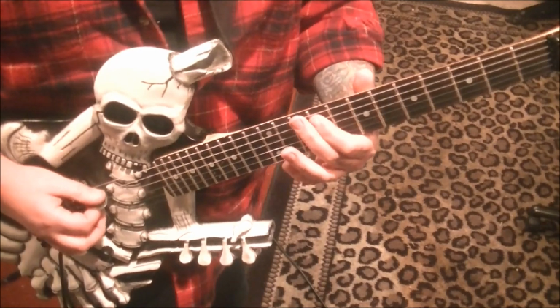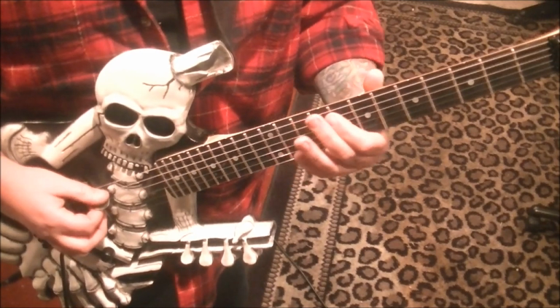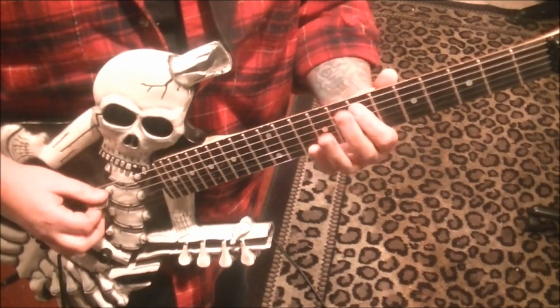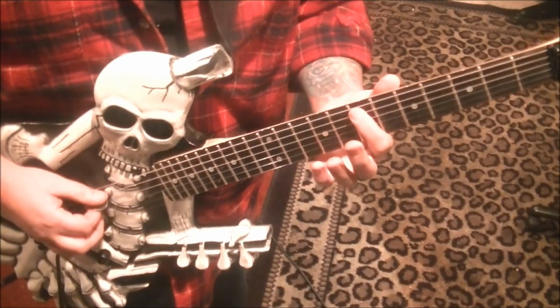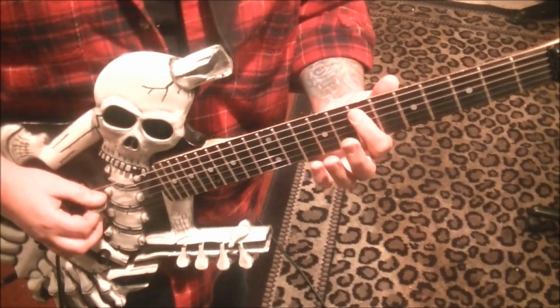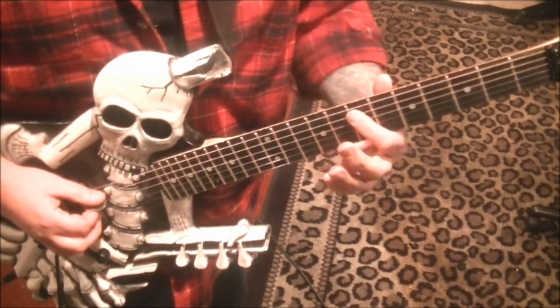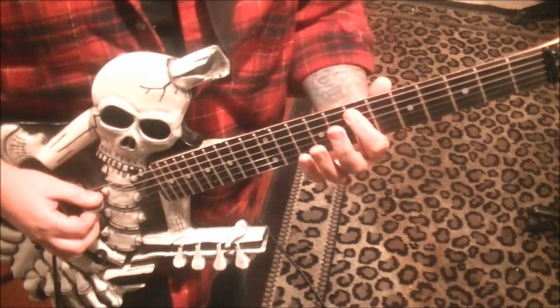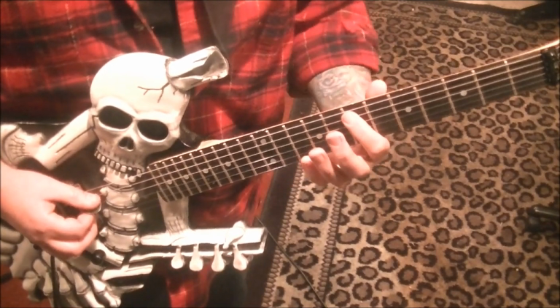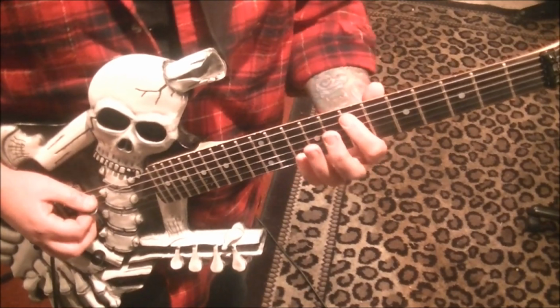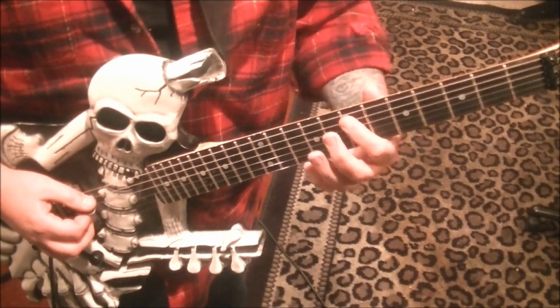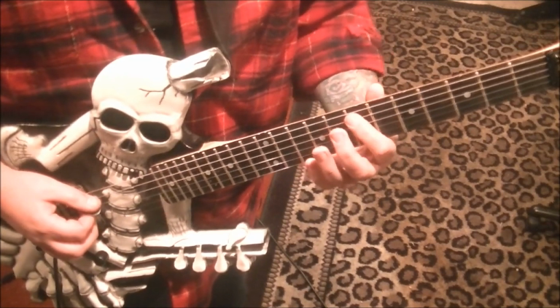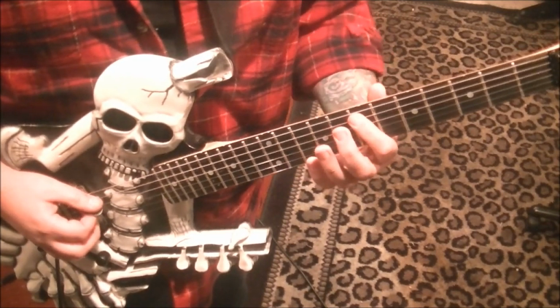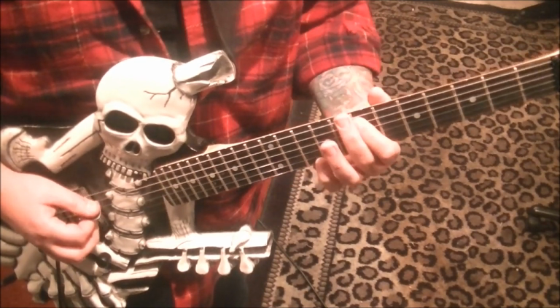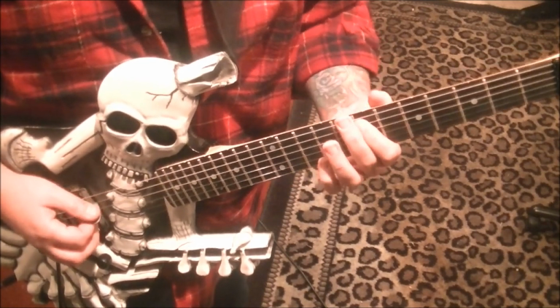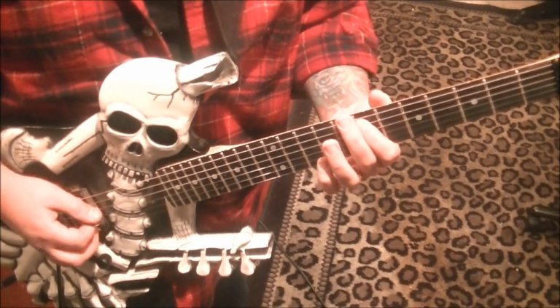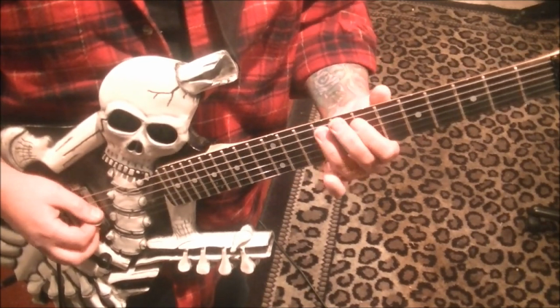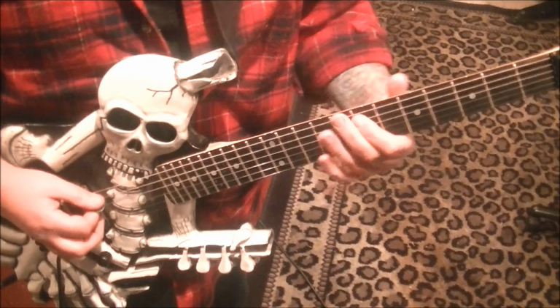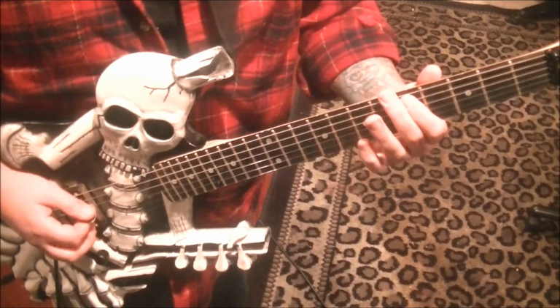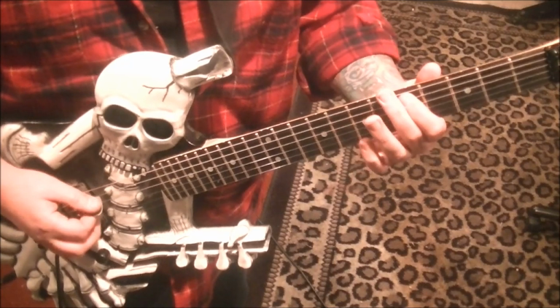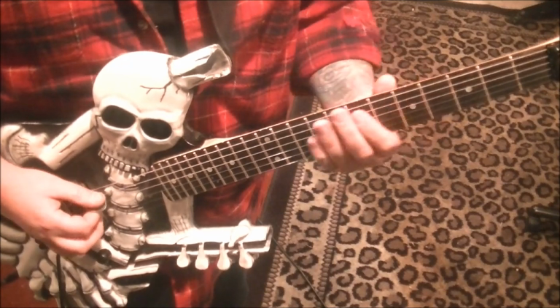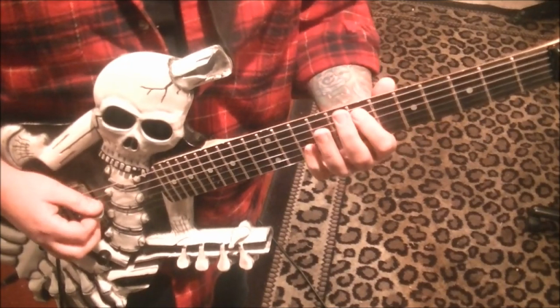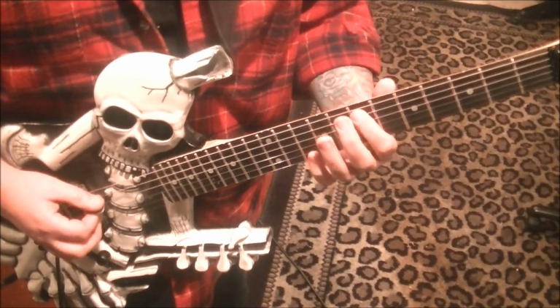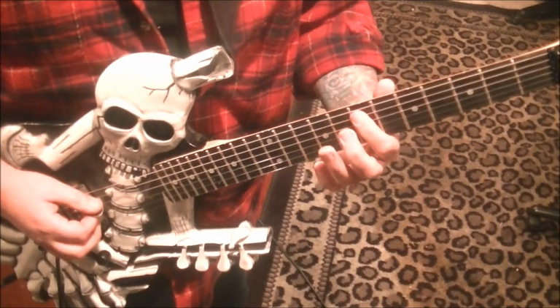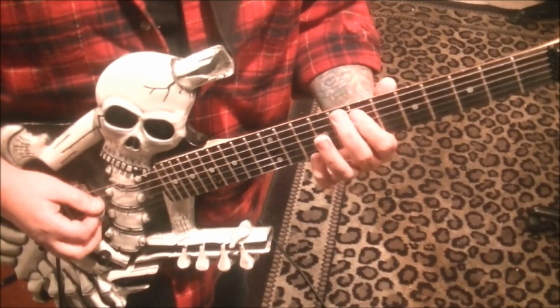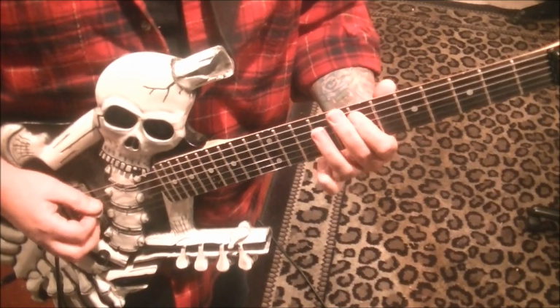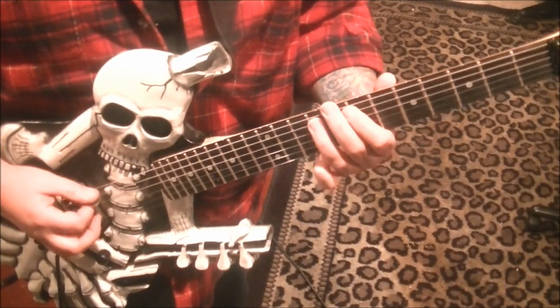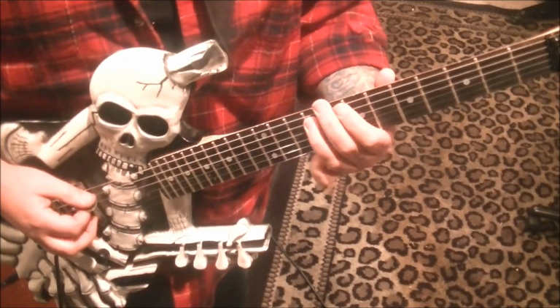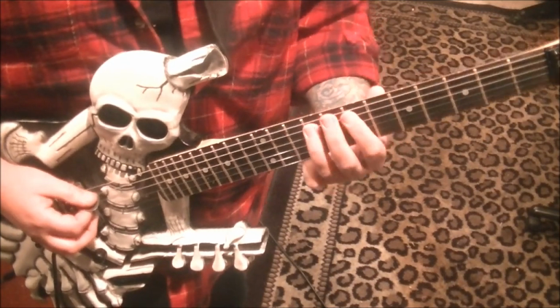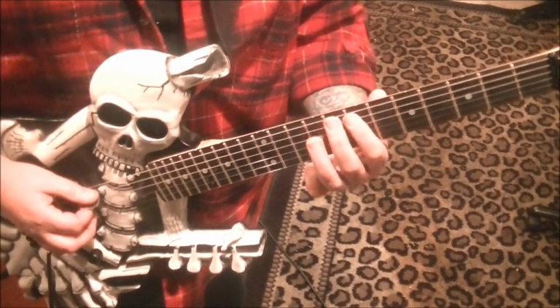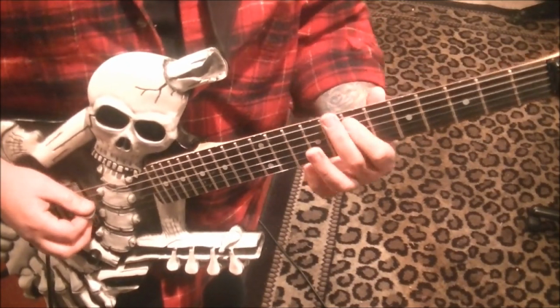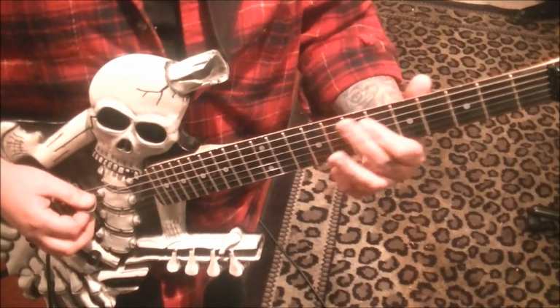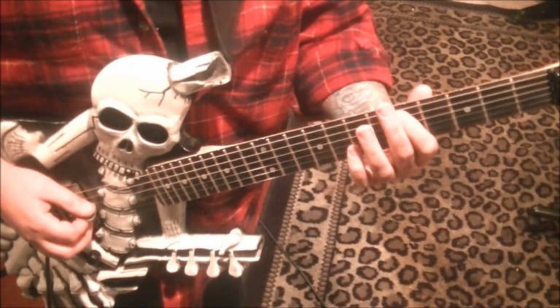Move over to 7 — this is all on the A string. Then 7, 7, 7, 9, 7, 5.